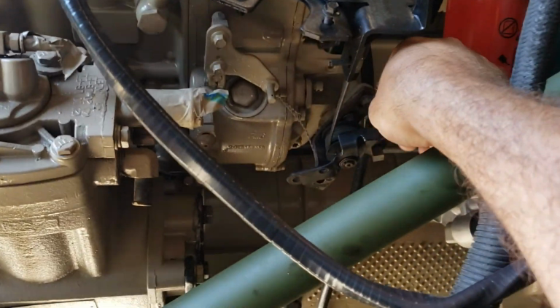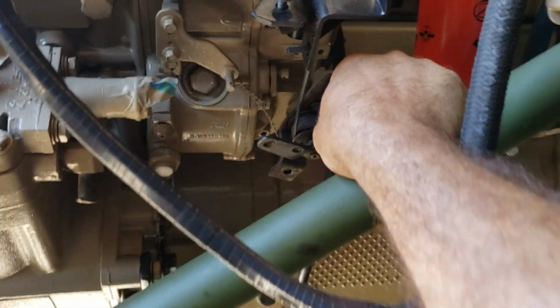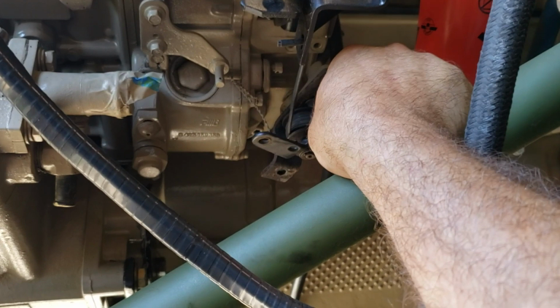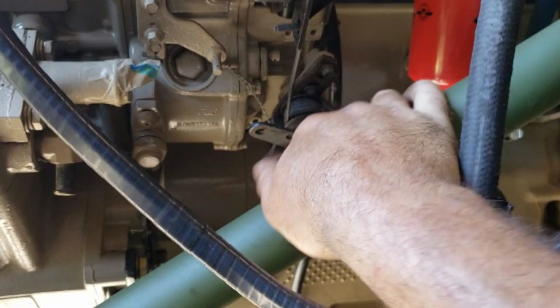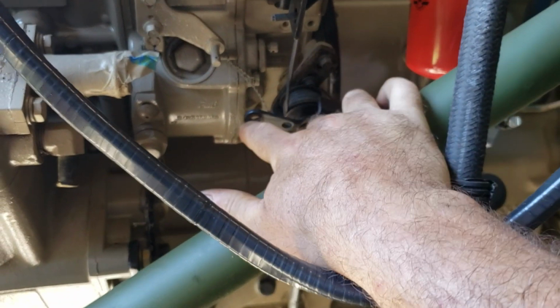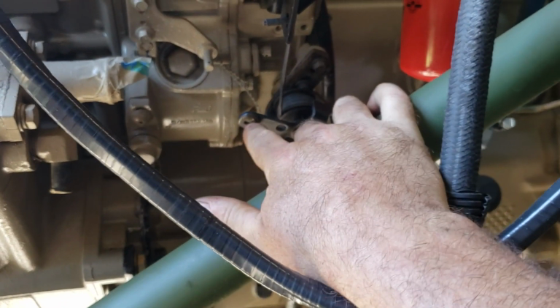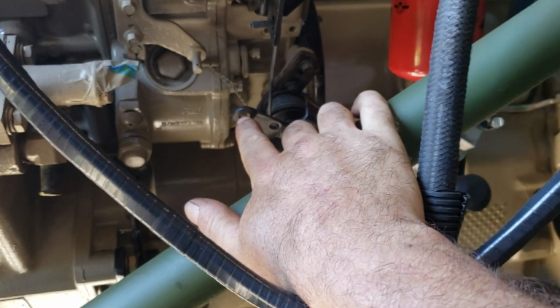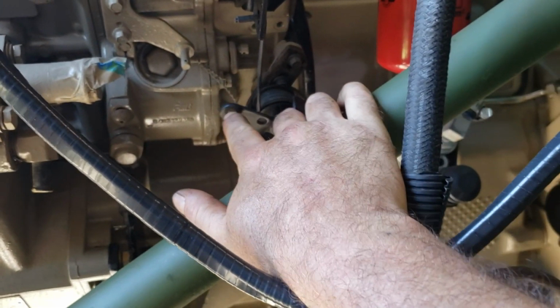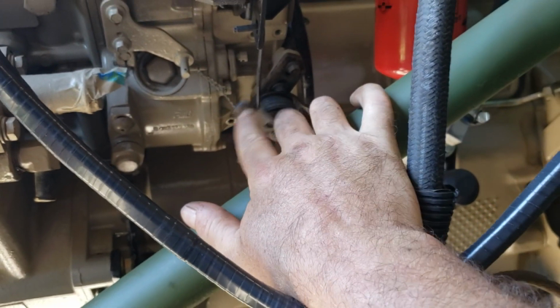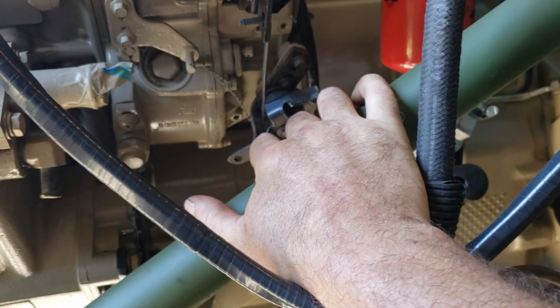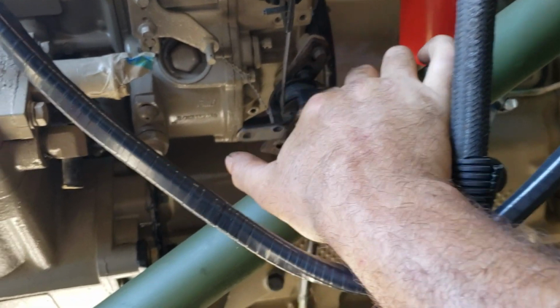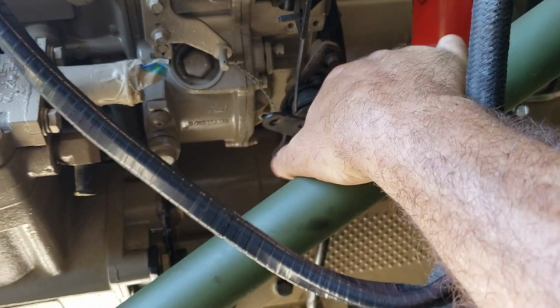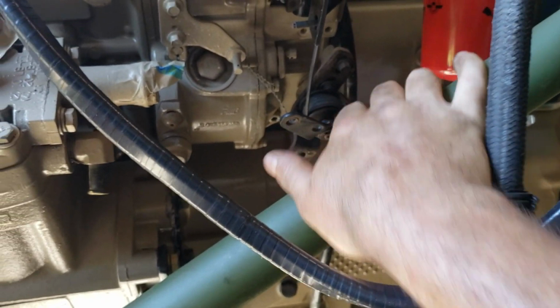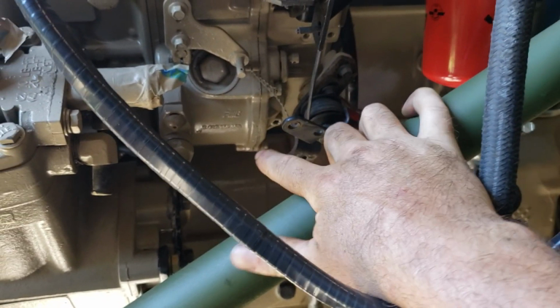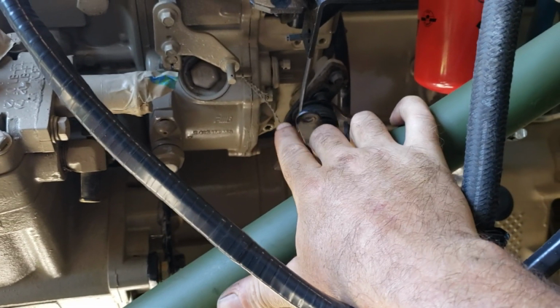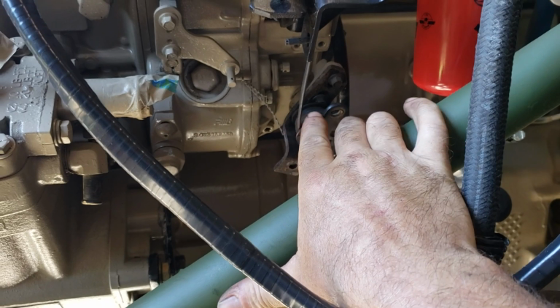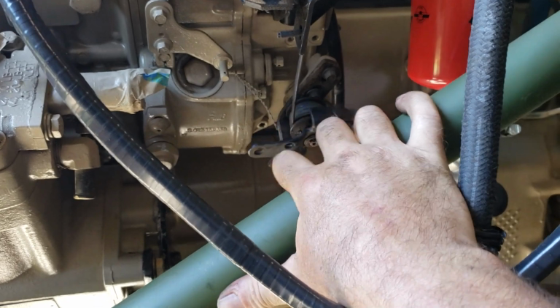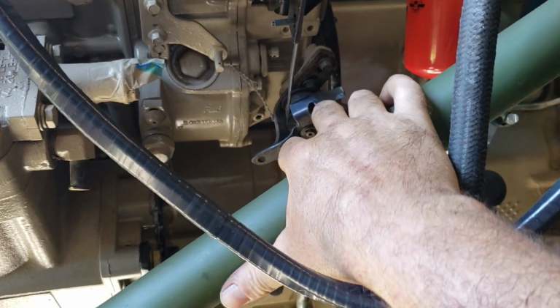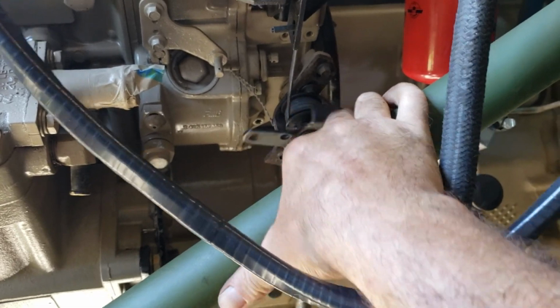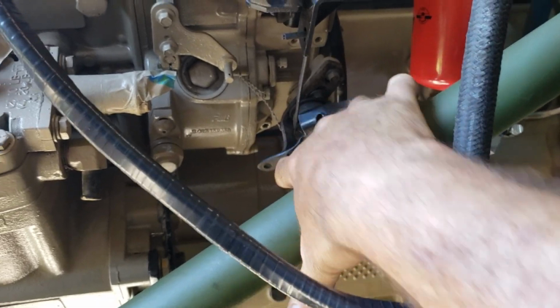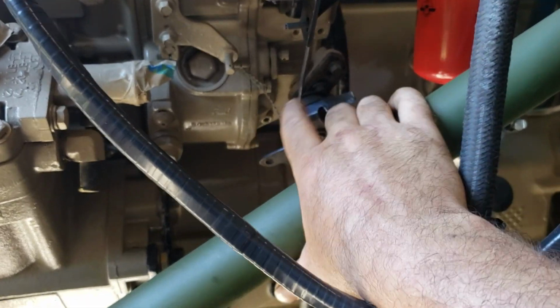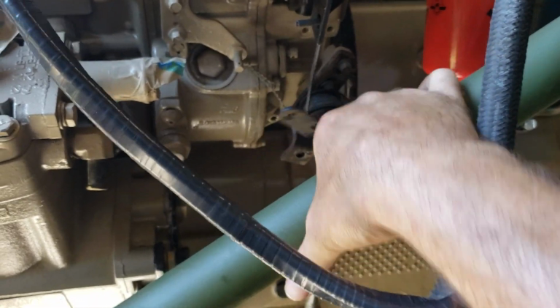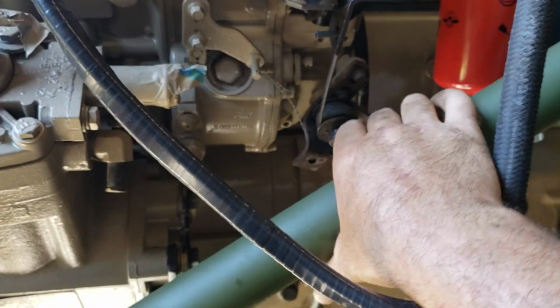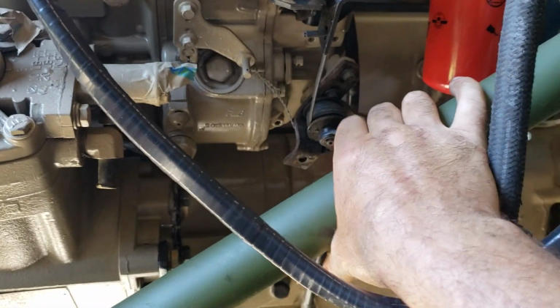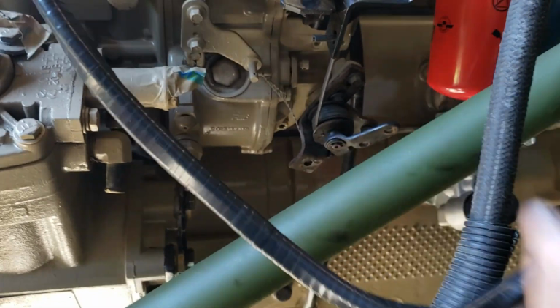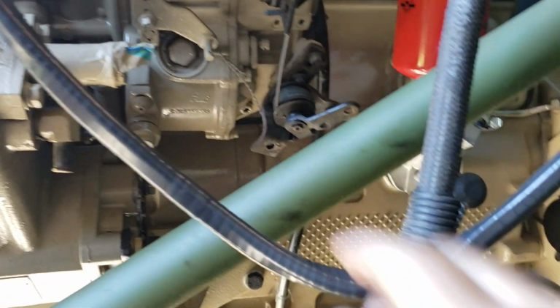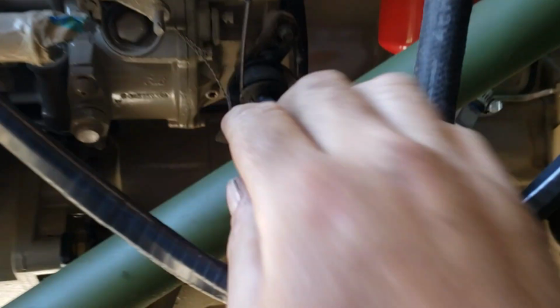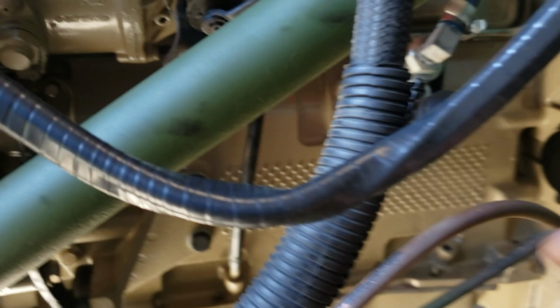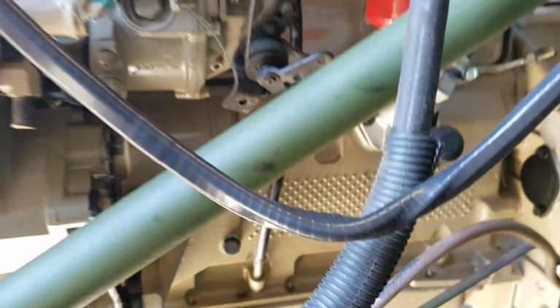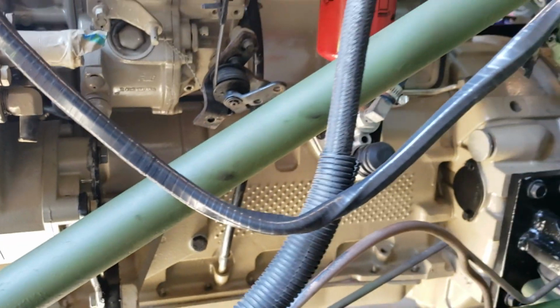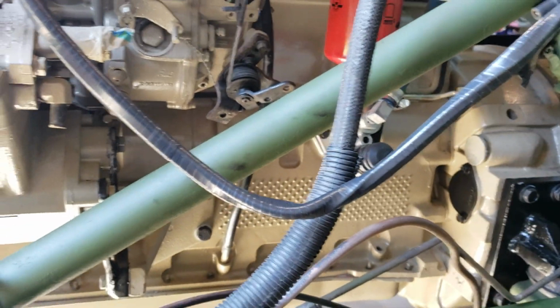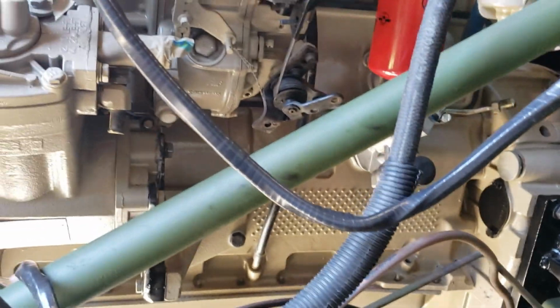The throttle linkage connects here — not this one. This is for the kickdown cable linkage if you're going to run an Allison, which I'm obviously not on here. In fact, I probably should take that off.